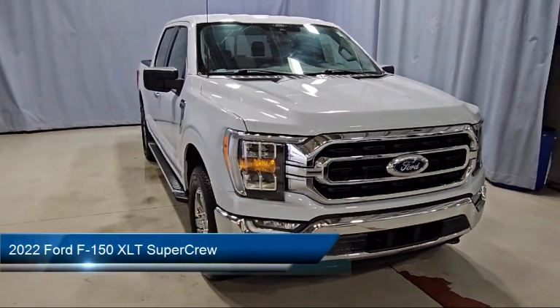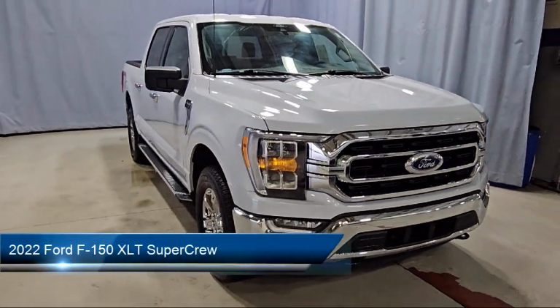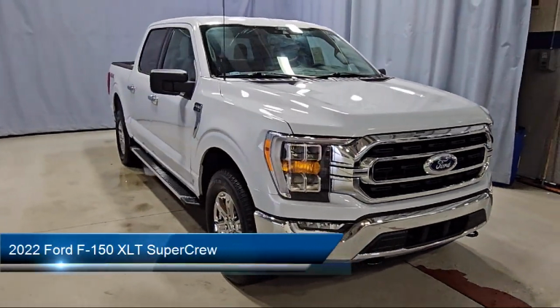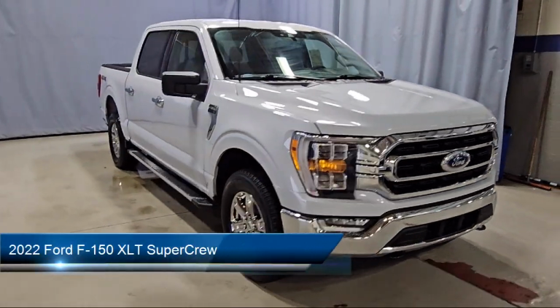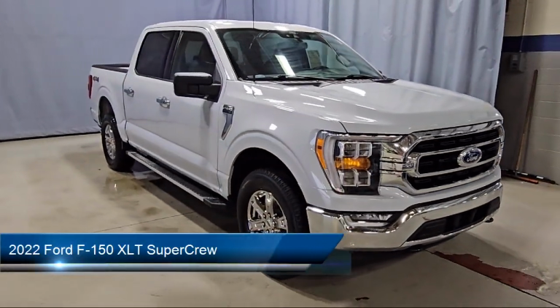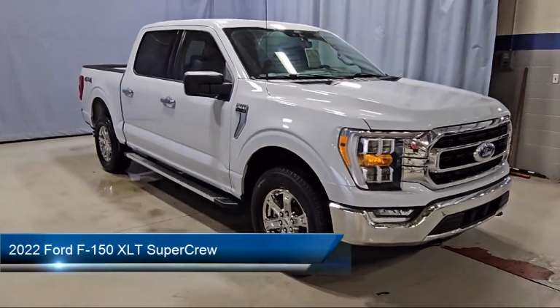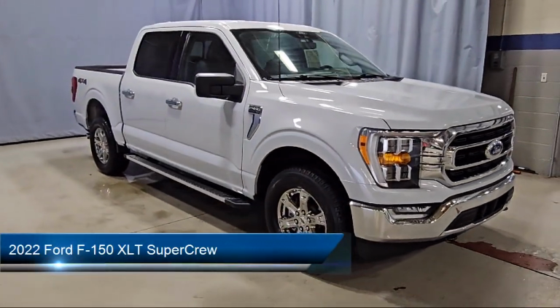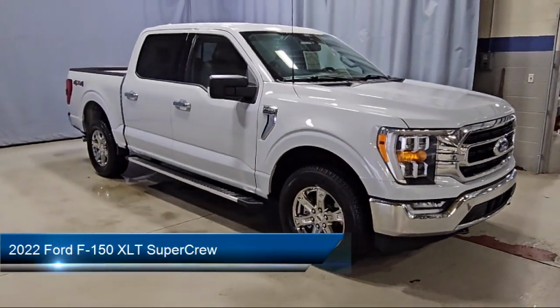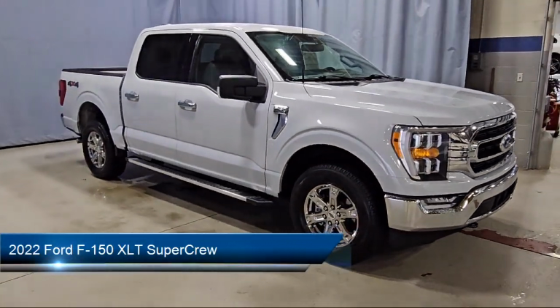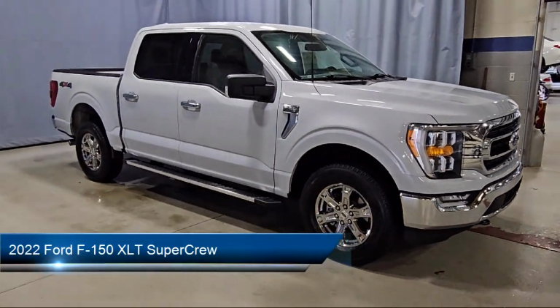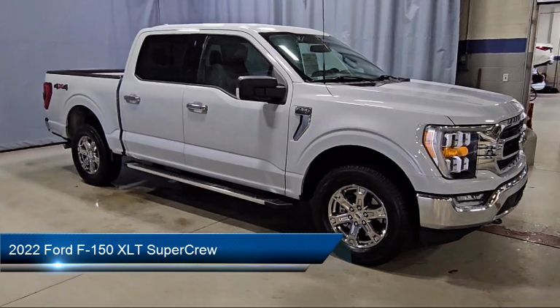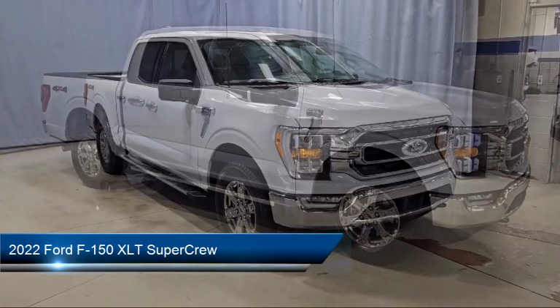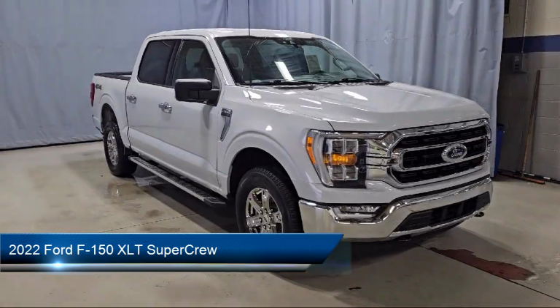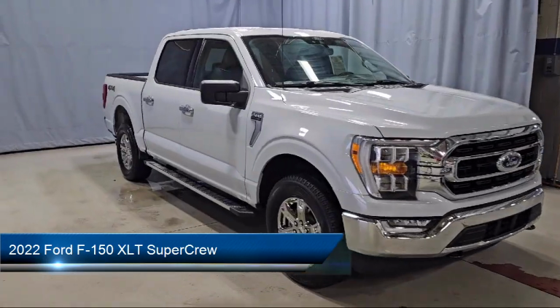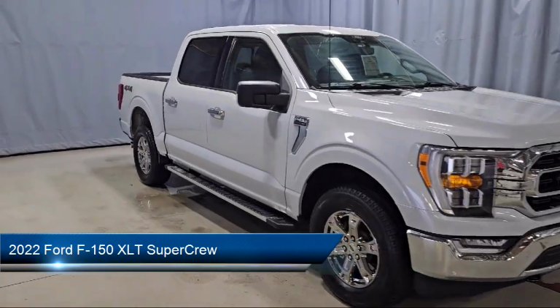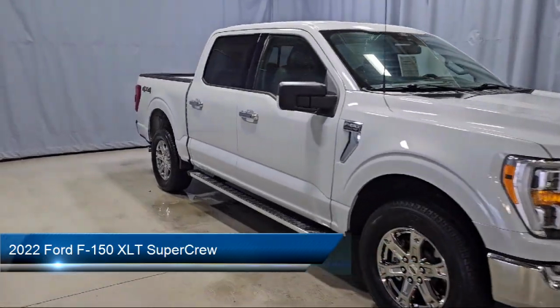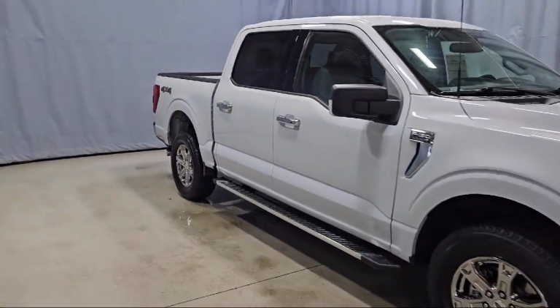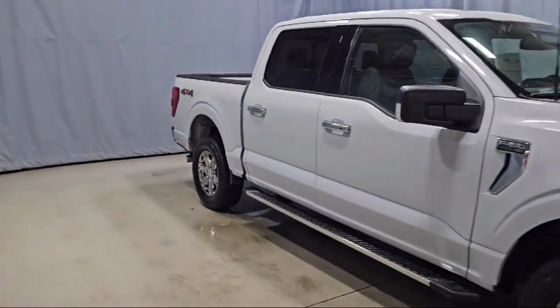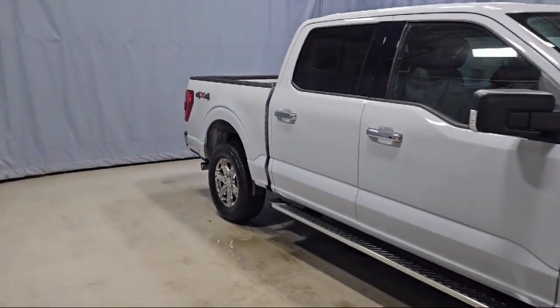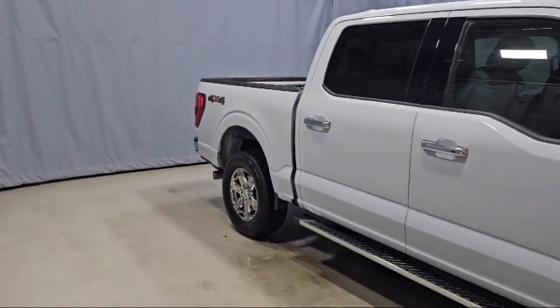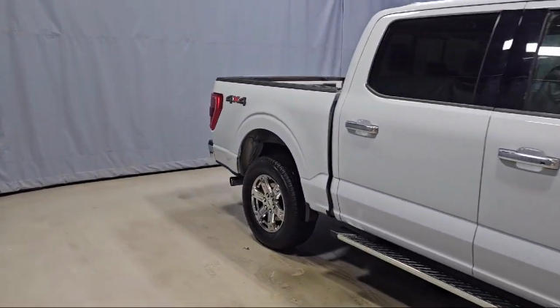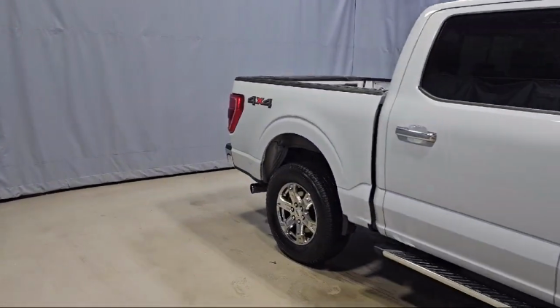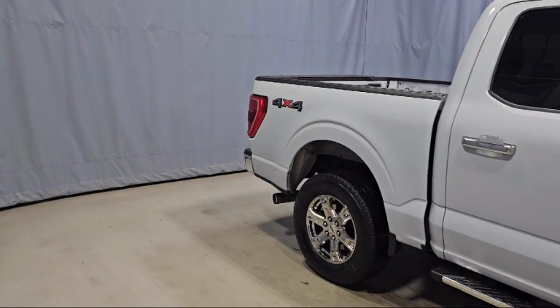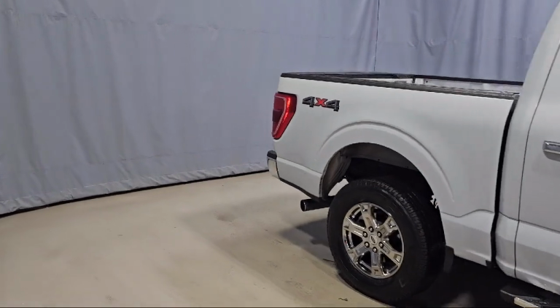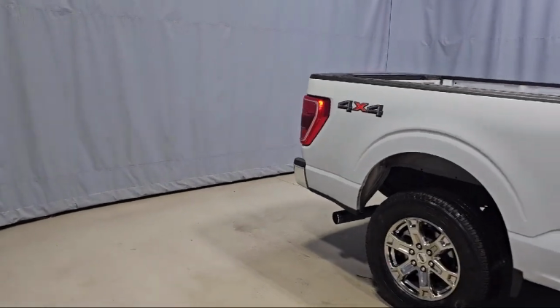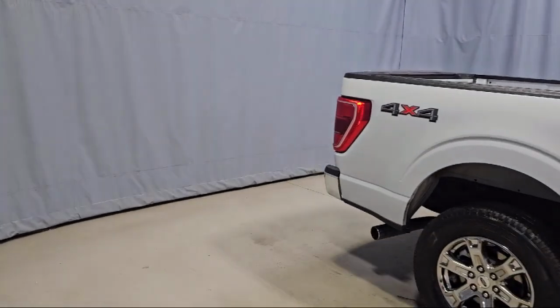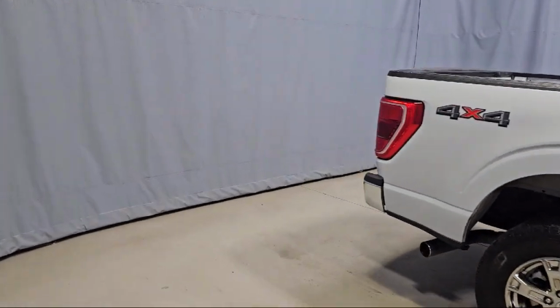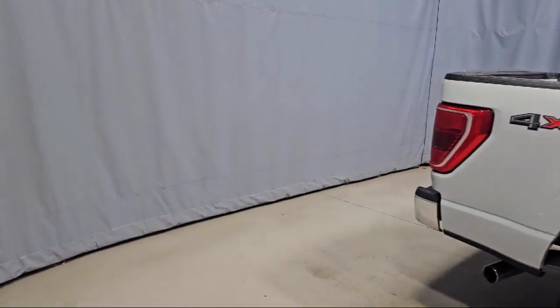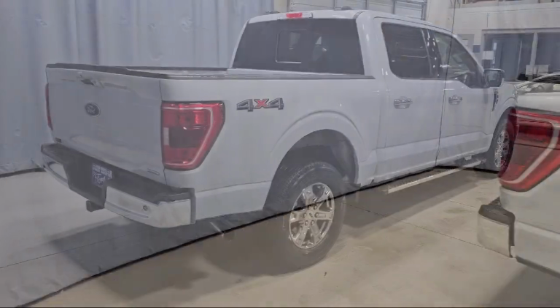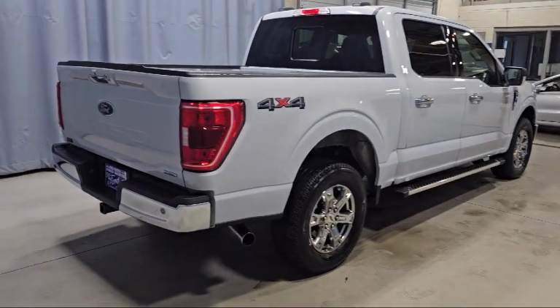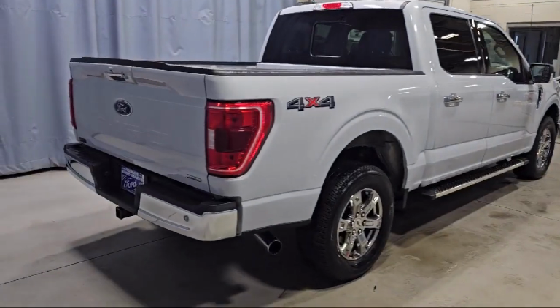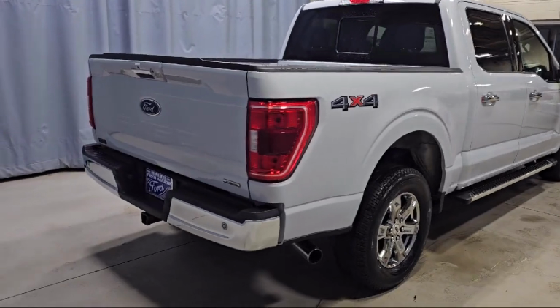This vehicle comes equipped with LED side view mirror spotlights, power glass heated side view mirrors, sync communication system, rear view camera, and a remote start system with remote tailgate release.